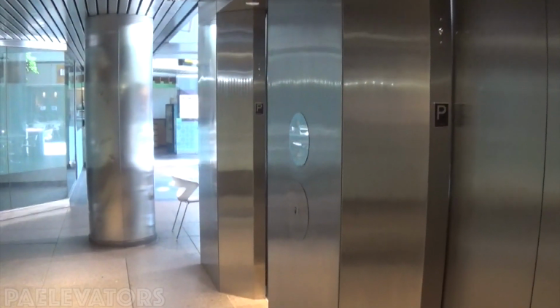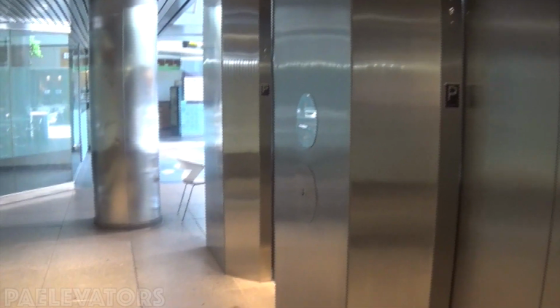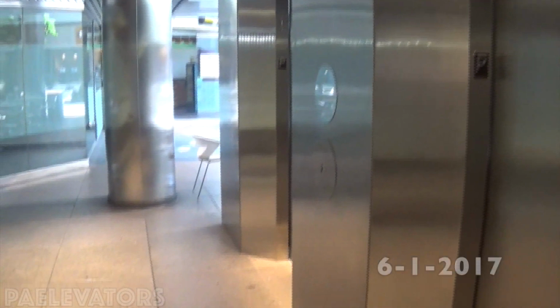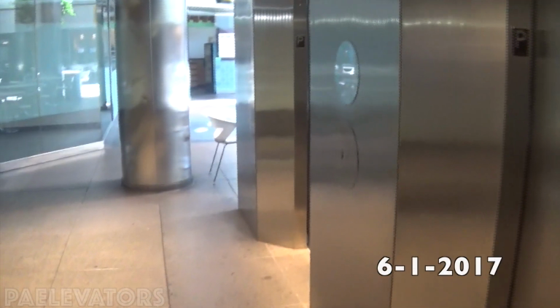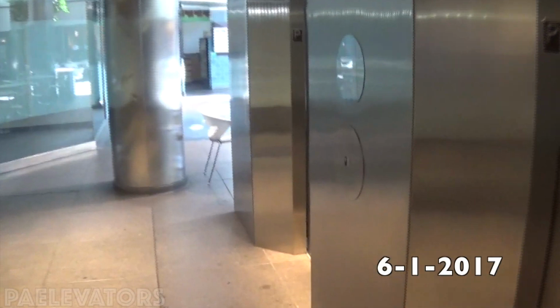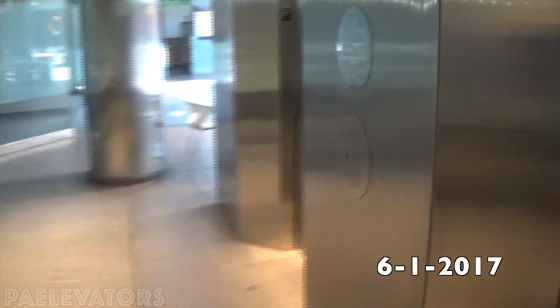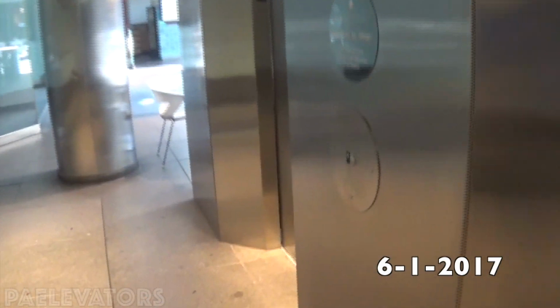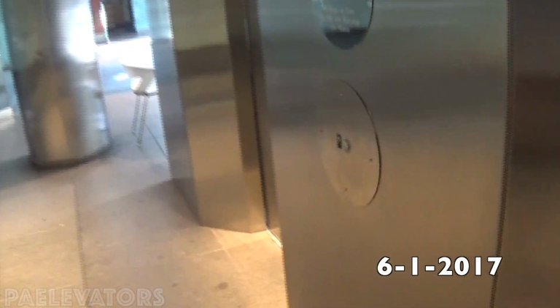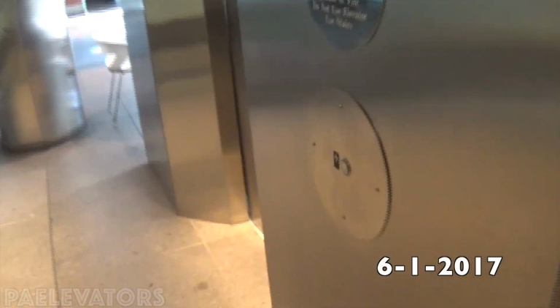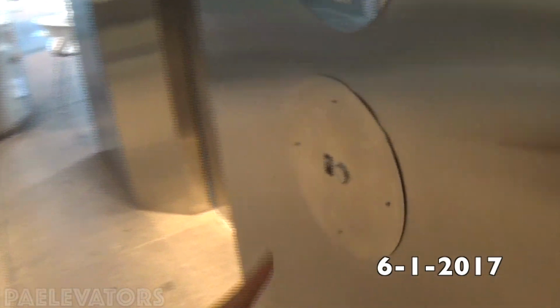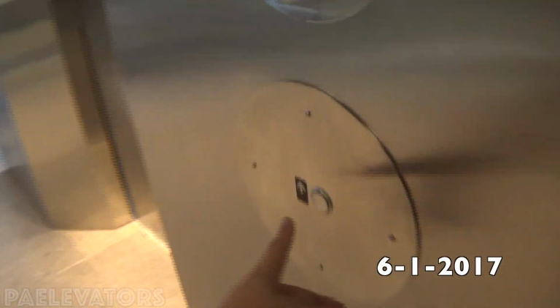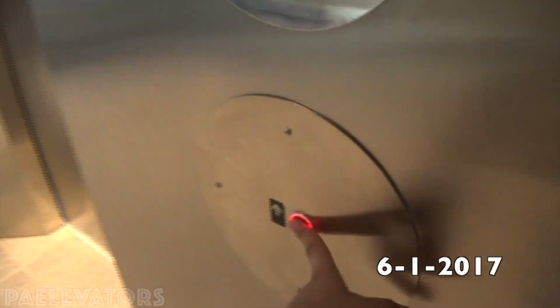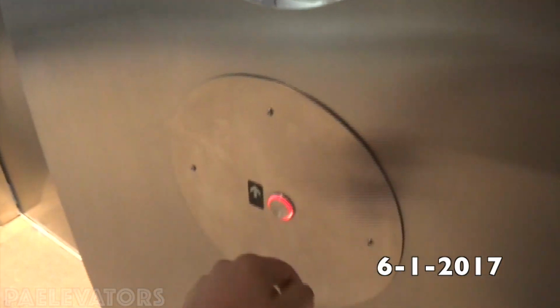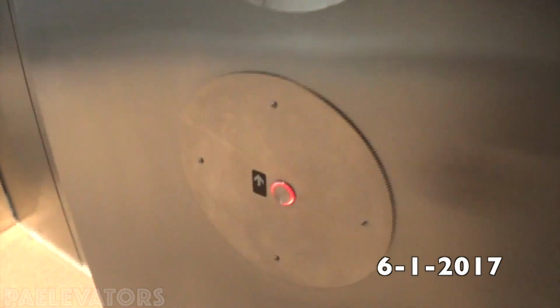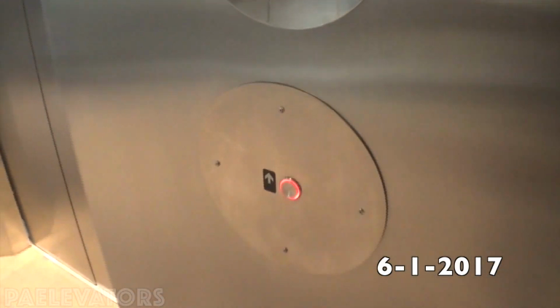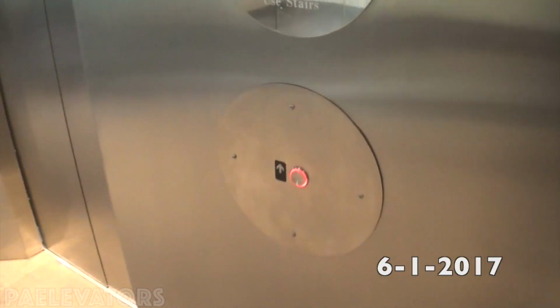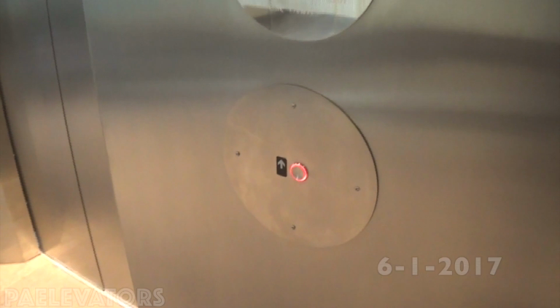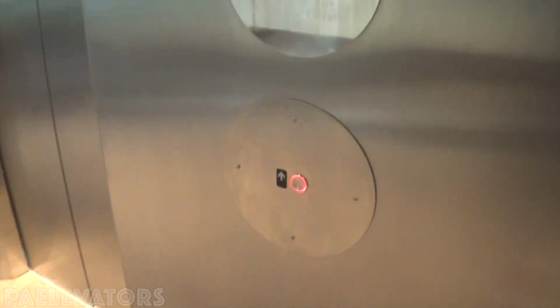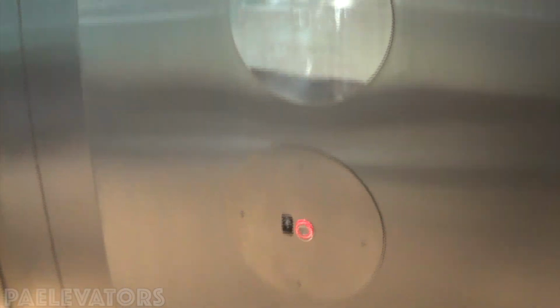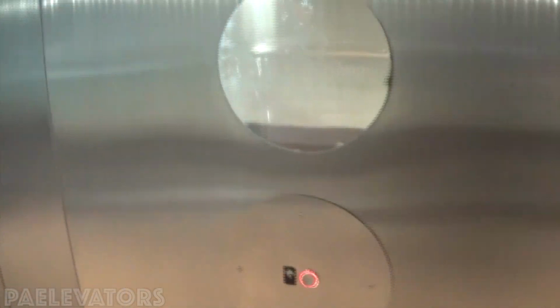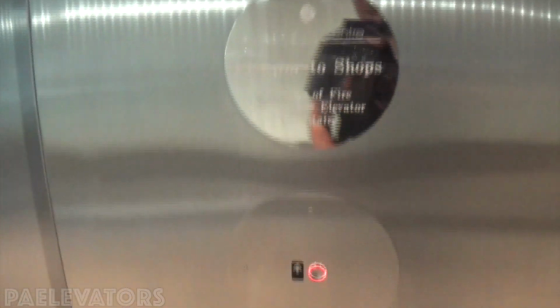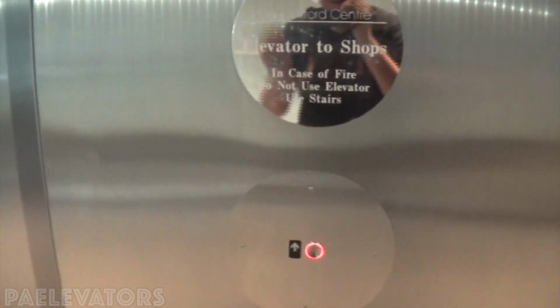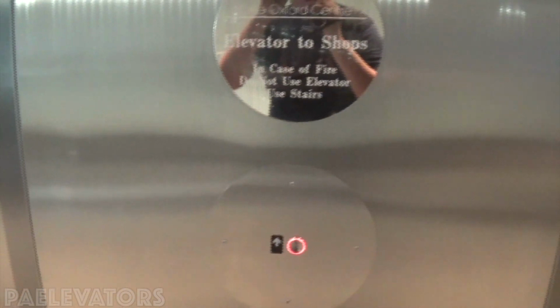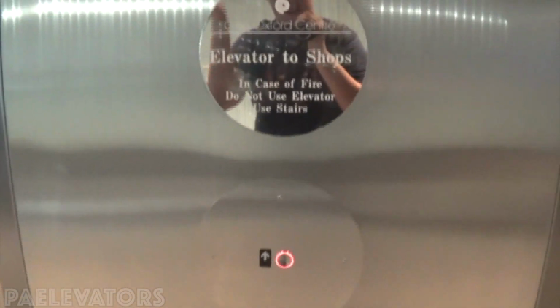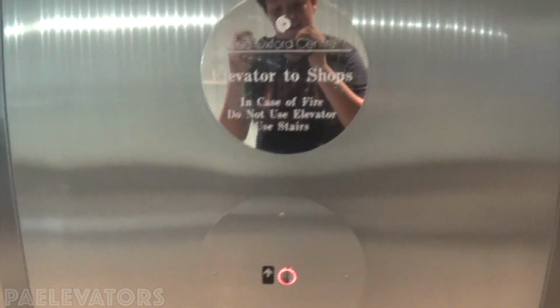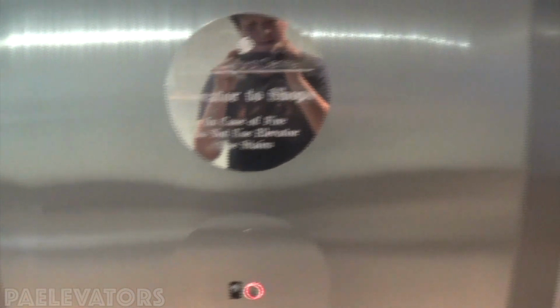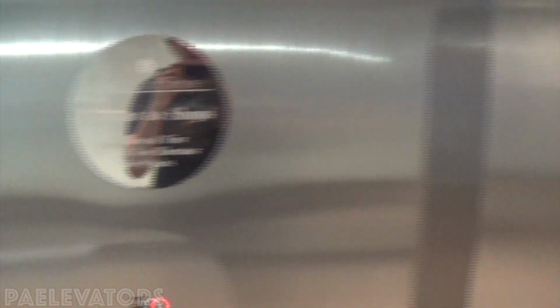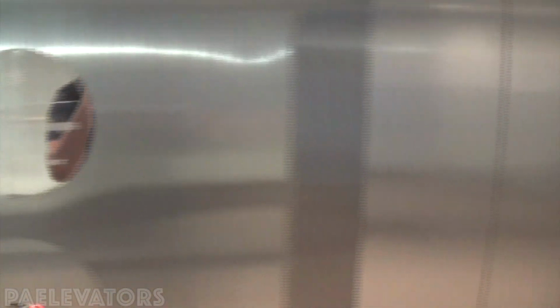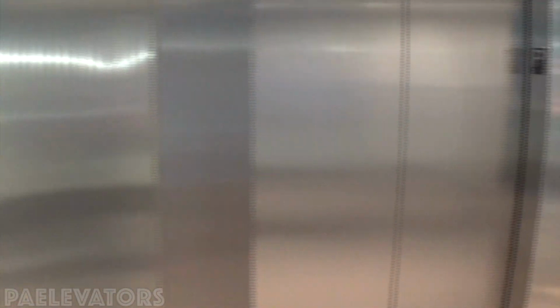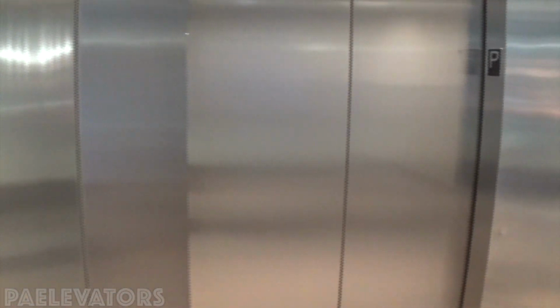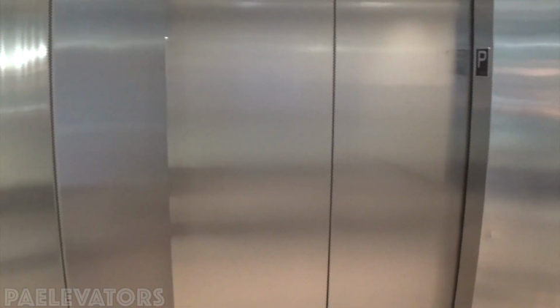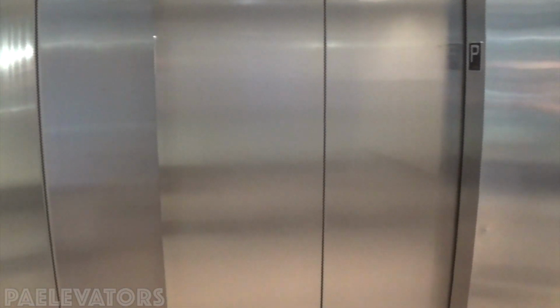Well guys, they've been modernized. Schindler 6400A. Hey, this used to be Westinghouse.